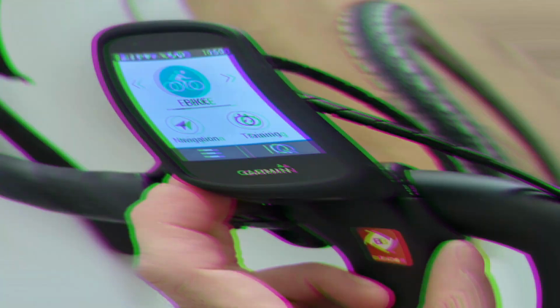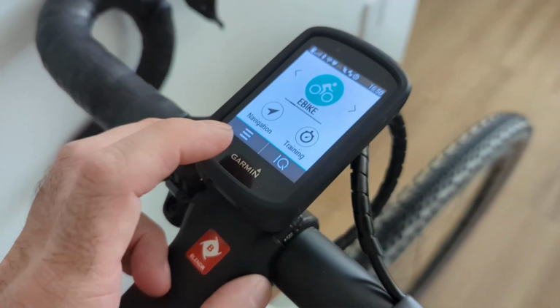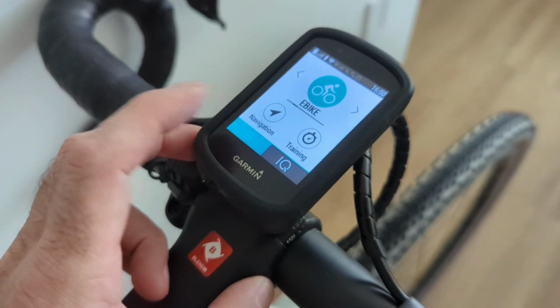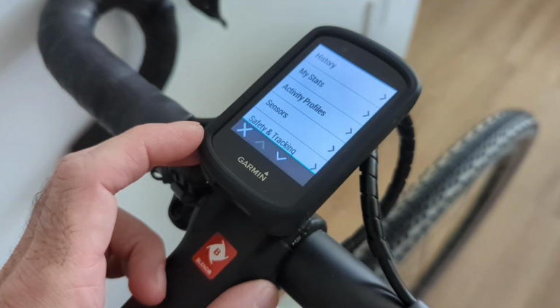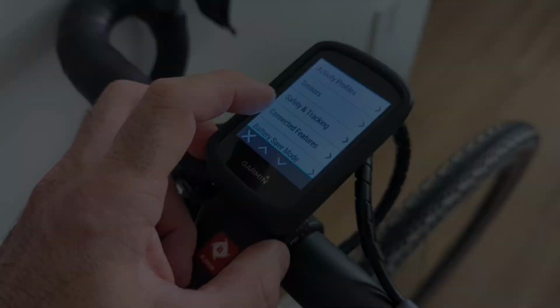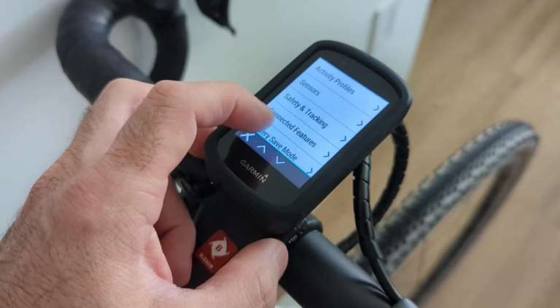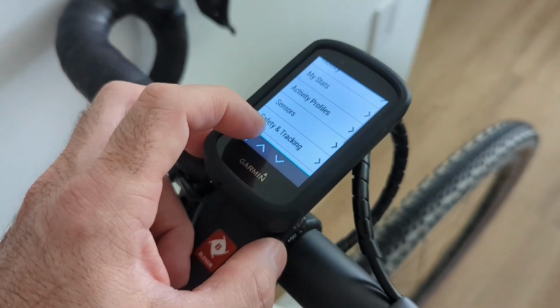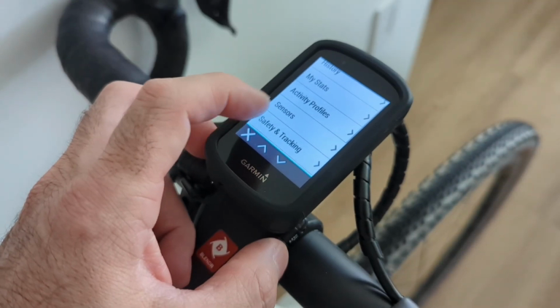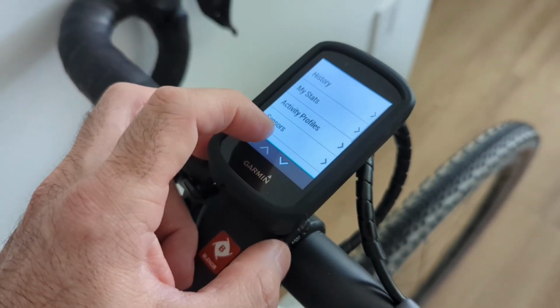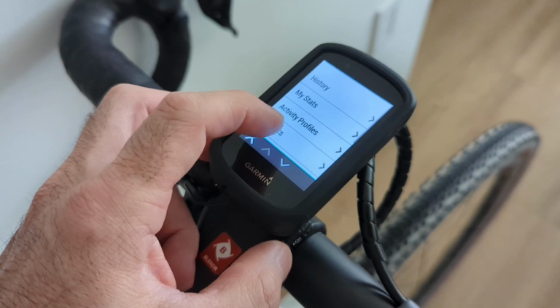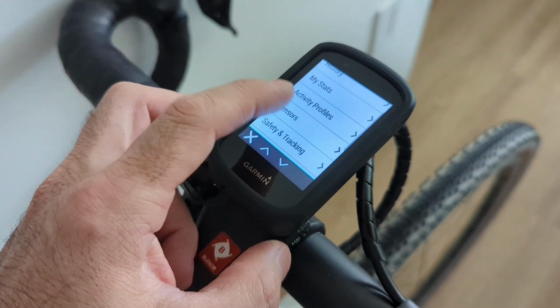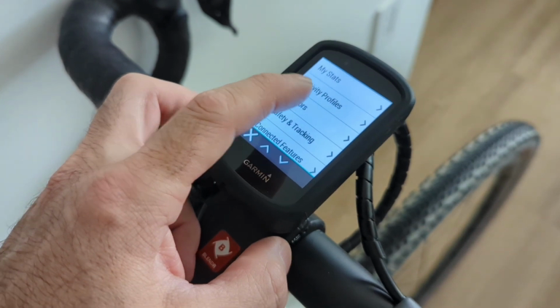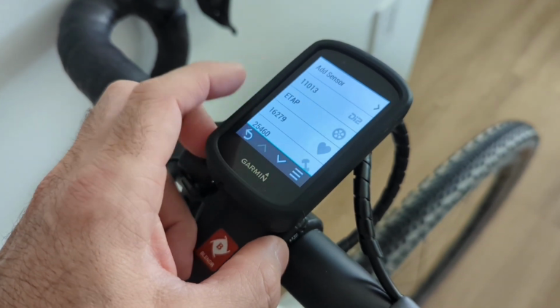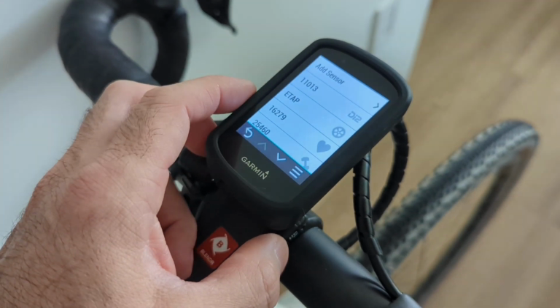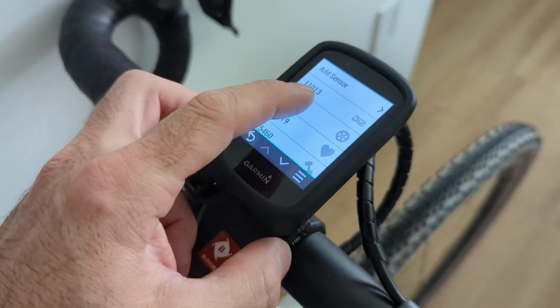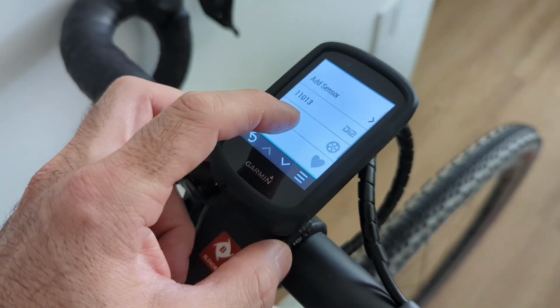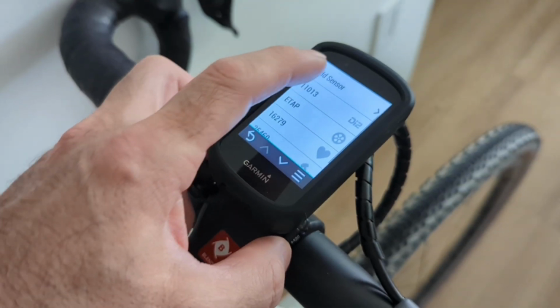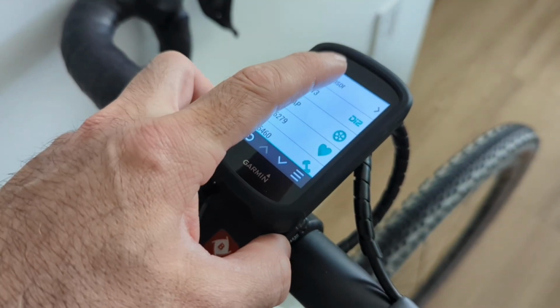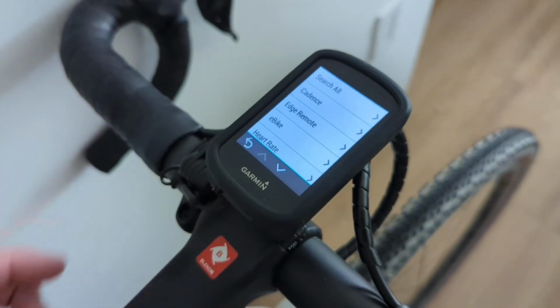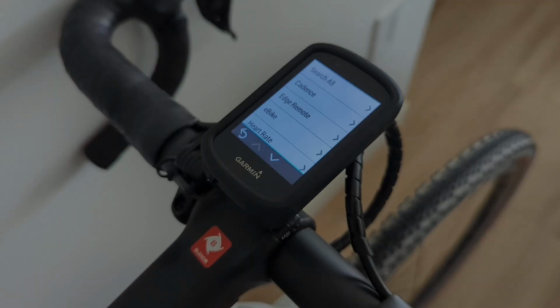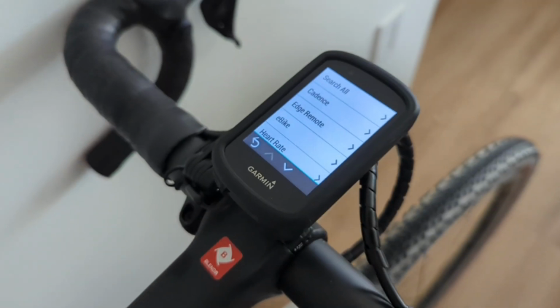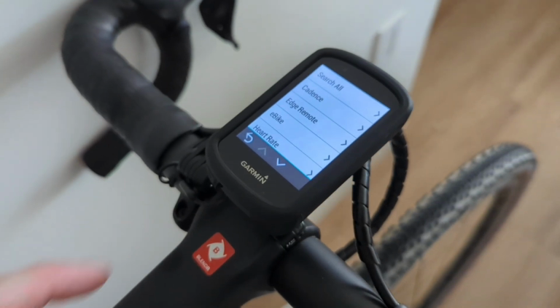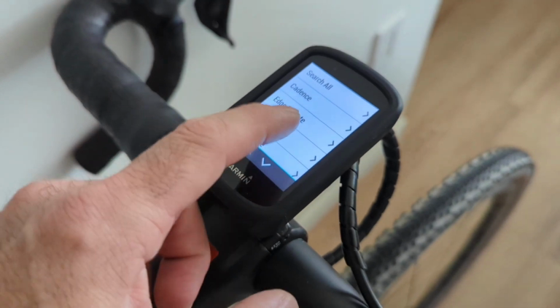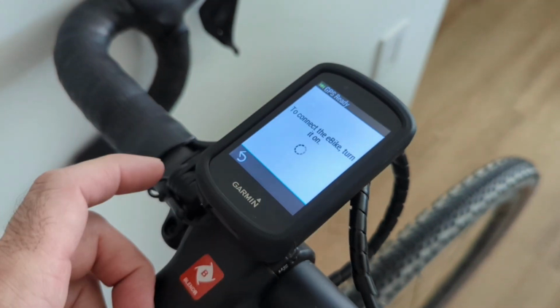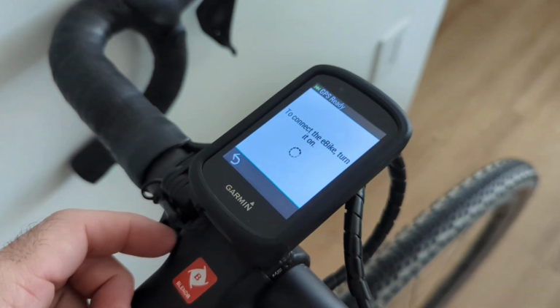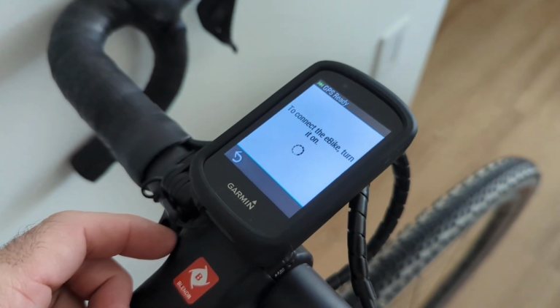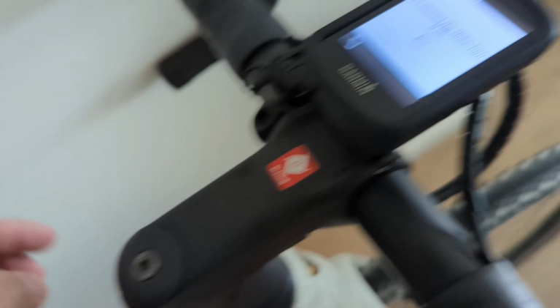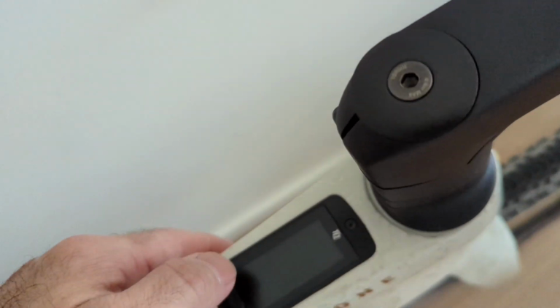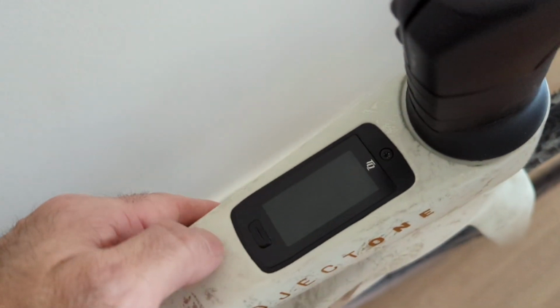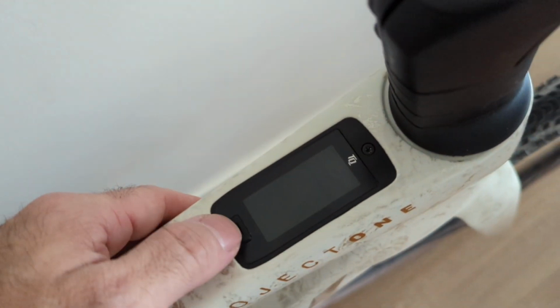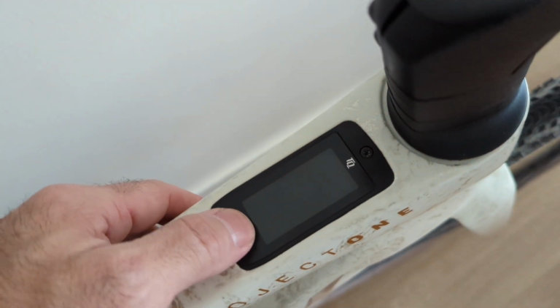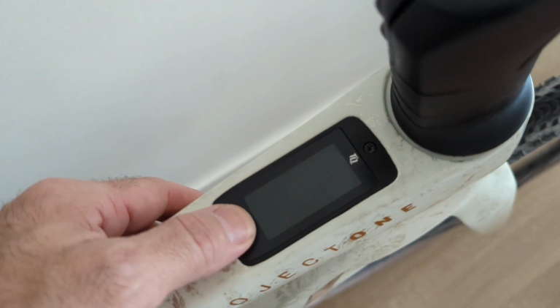On your Garmin, open the menu. Next, open the sensors menu. Select add sensor, then select eBike. When you get this prompt, turn on your TQ-equipped eBike.